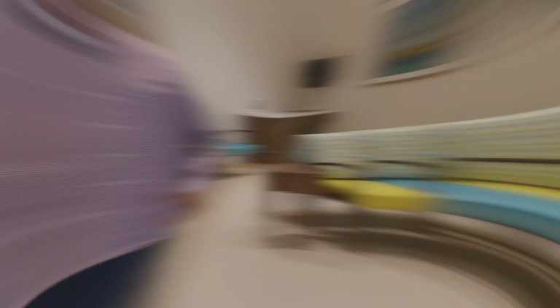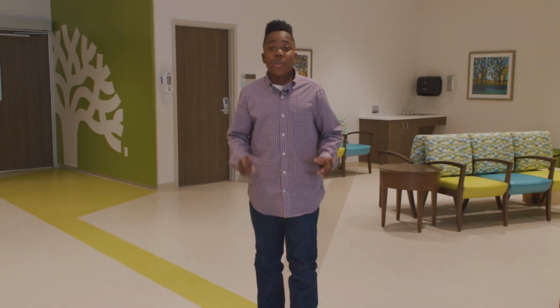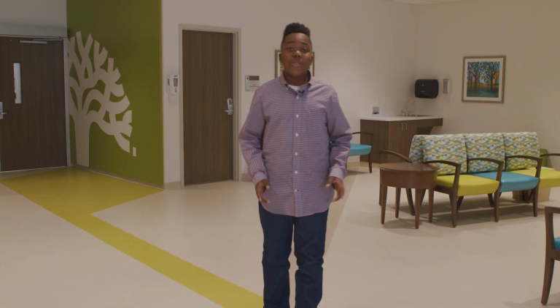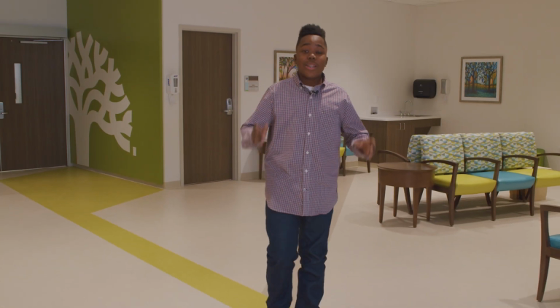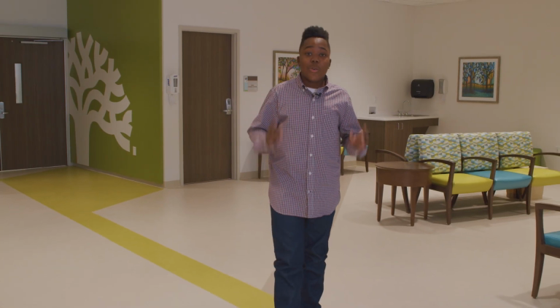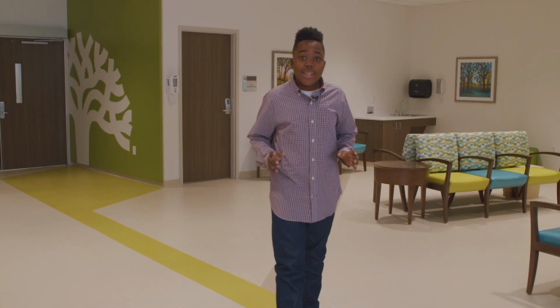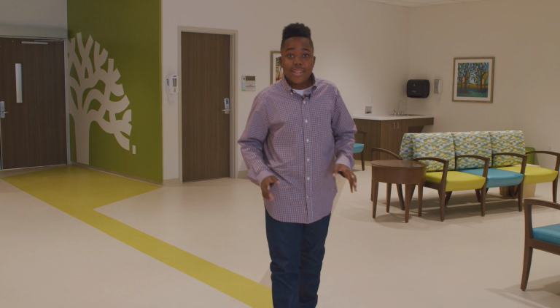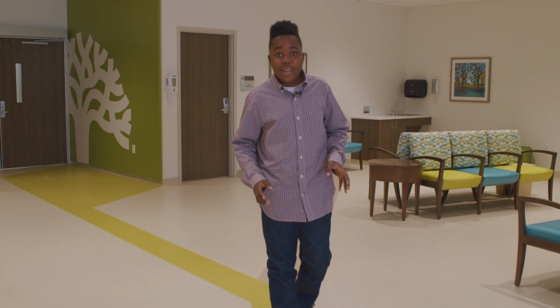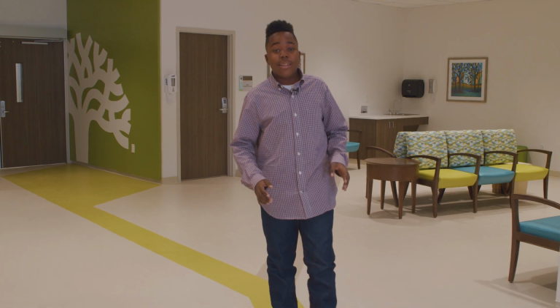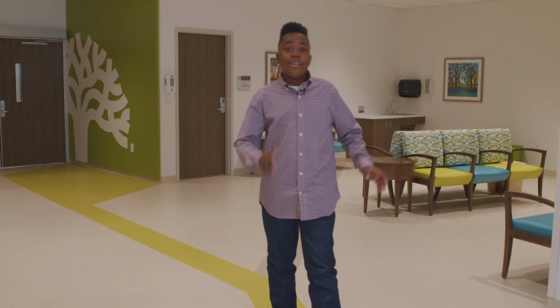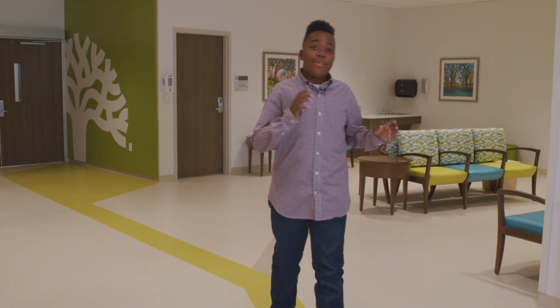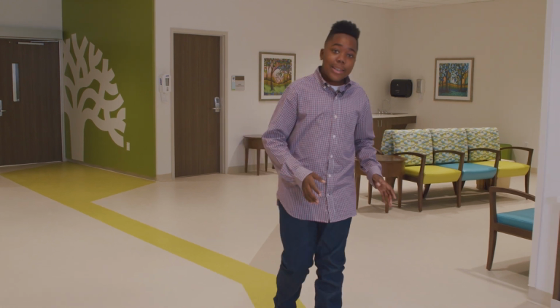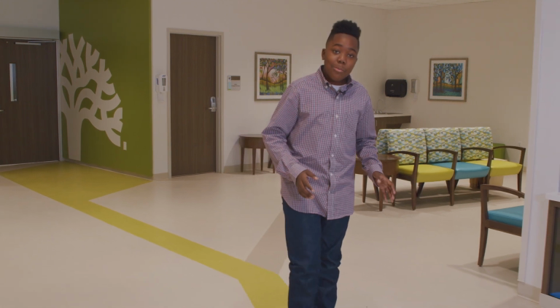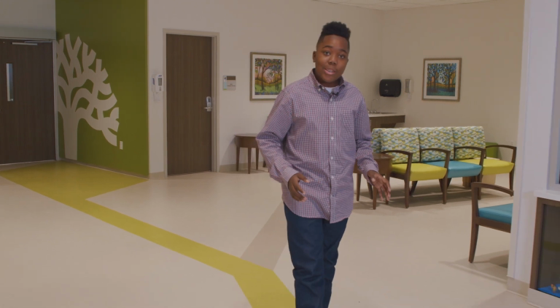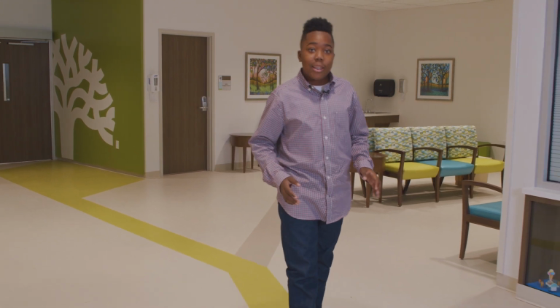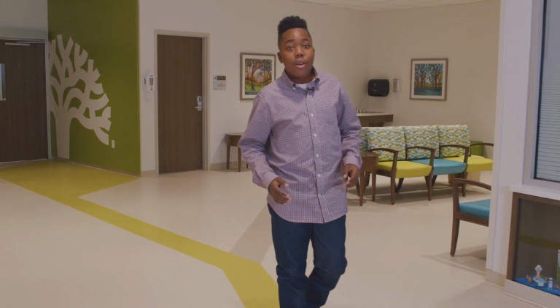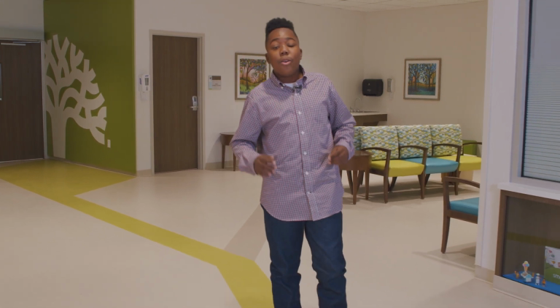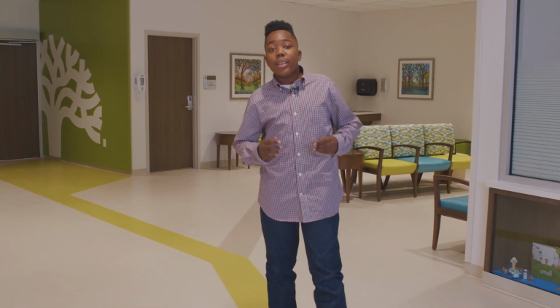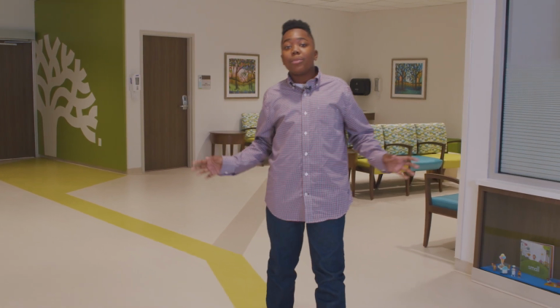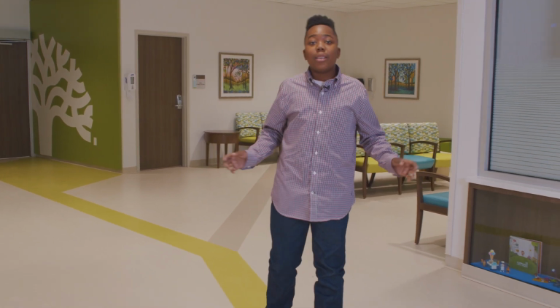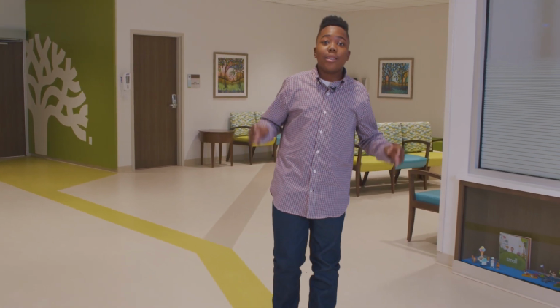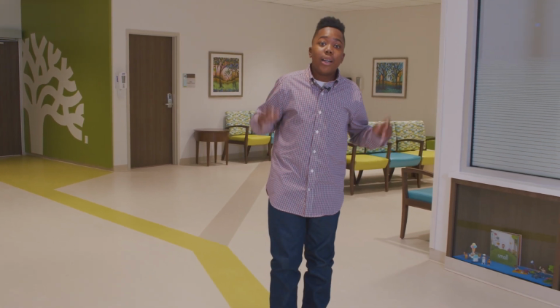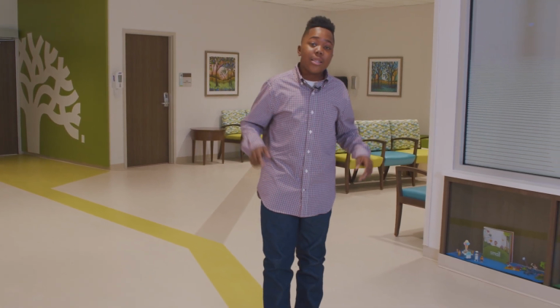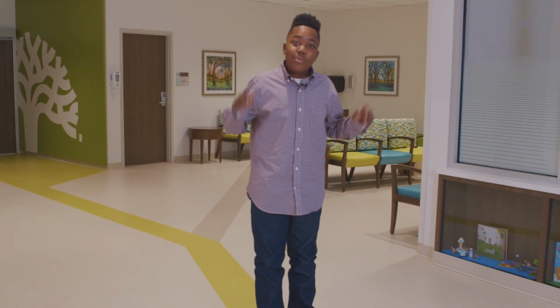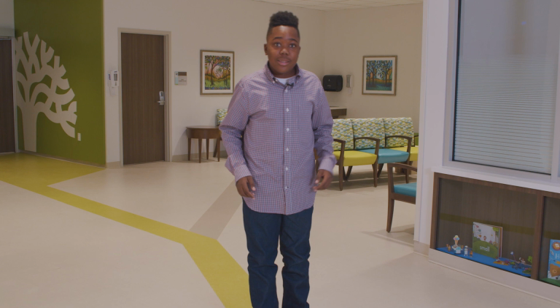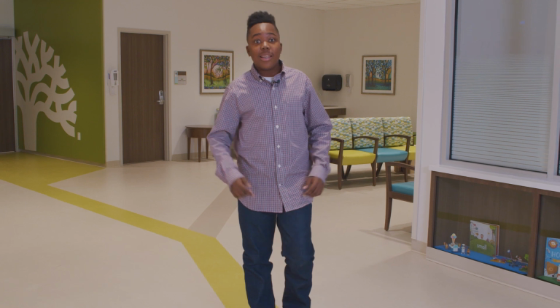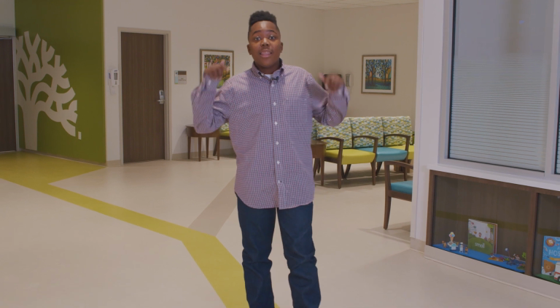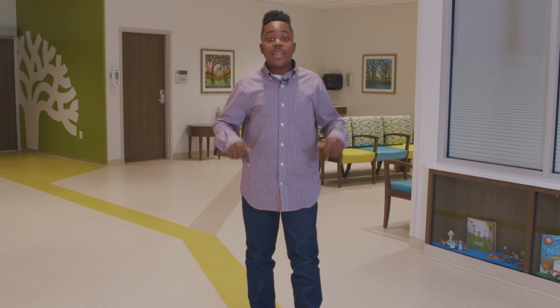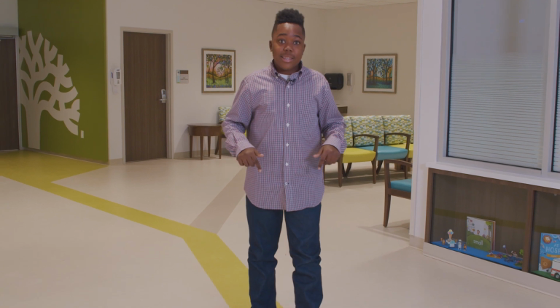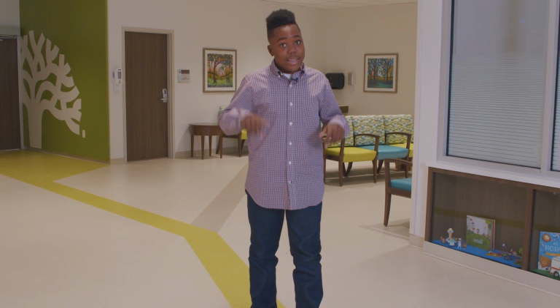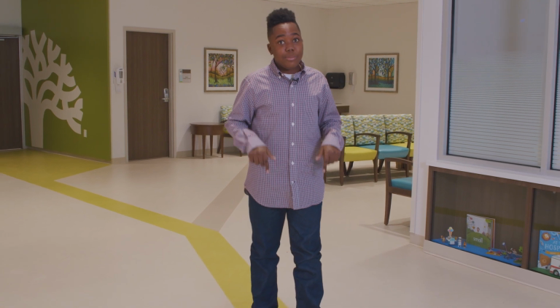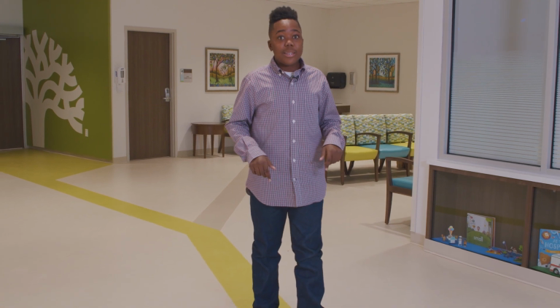So whether you need a great kids doctor, fast emergency care, or the expertise of tons of specialists, this is the place.